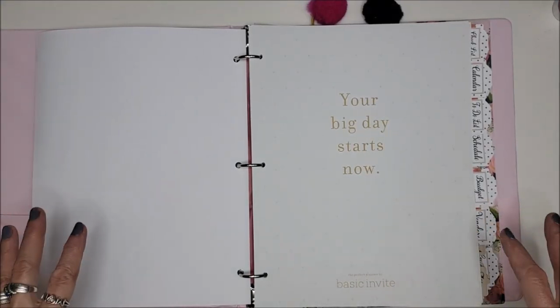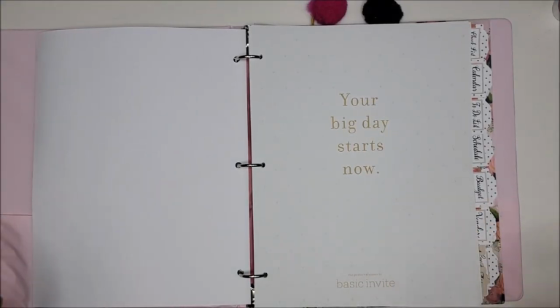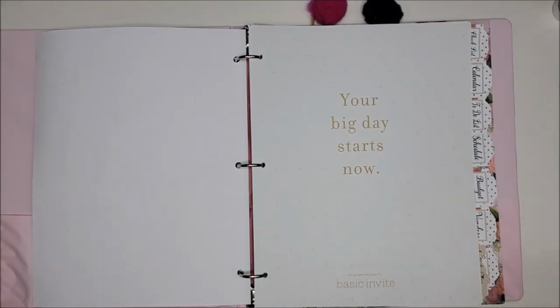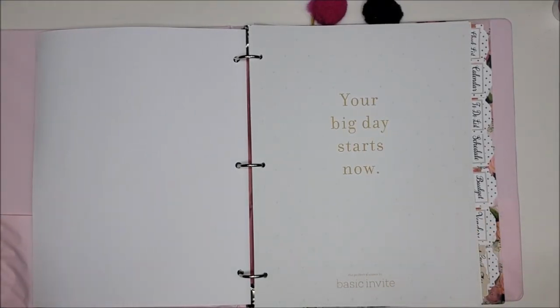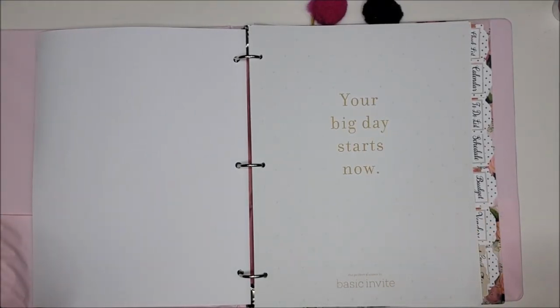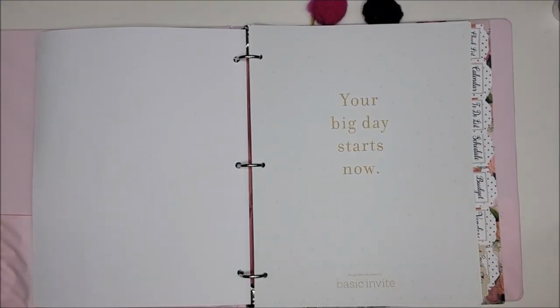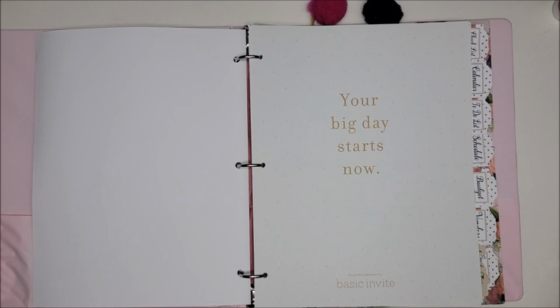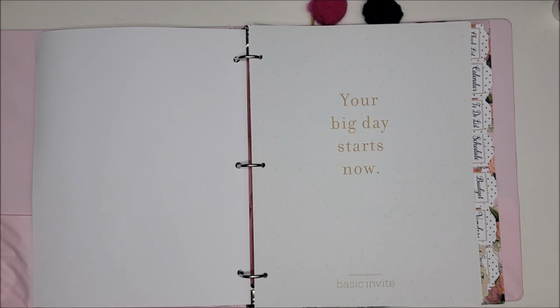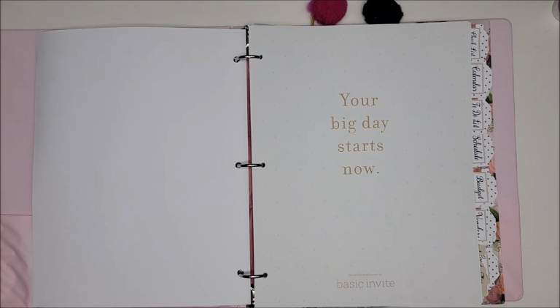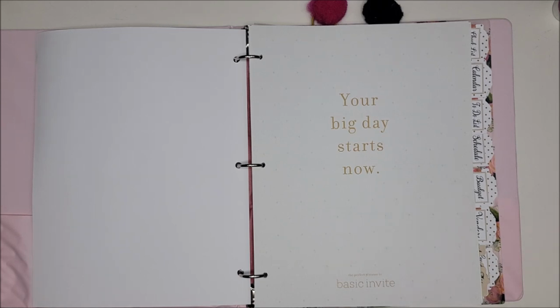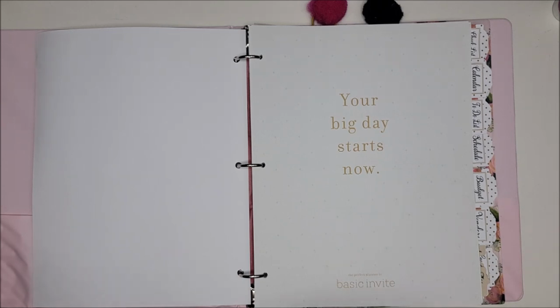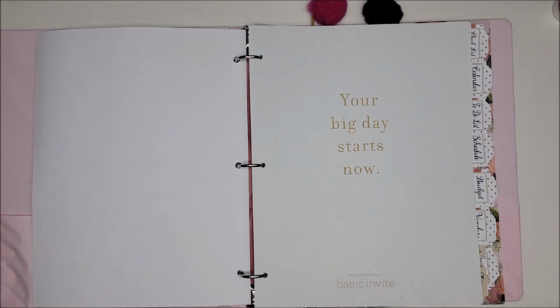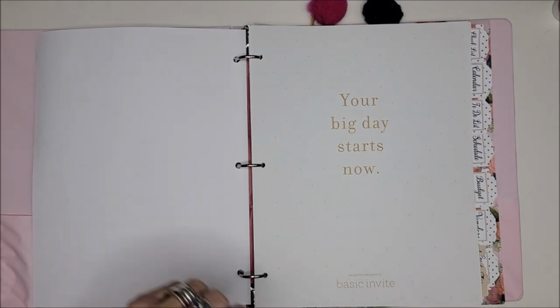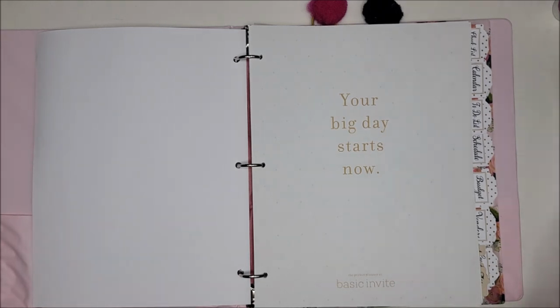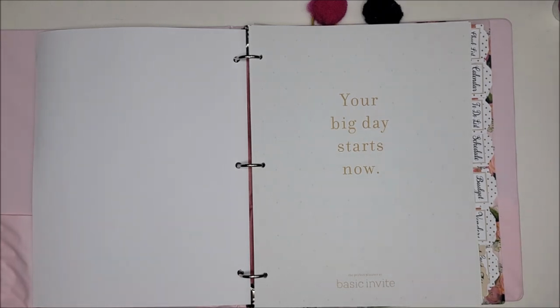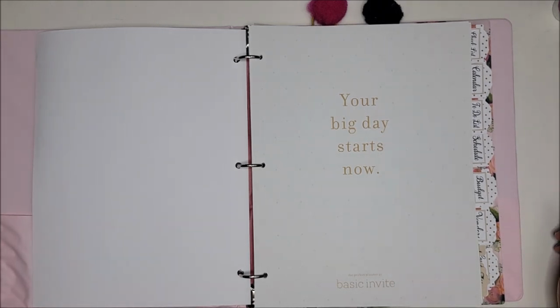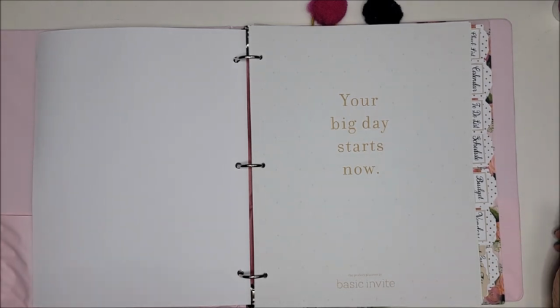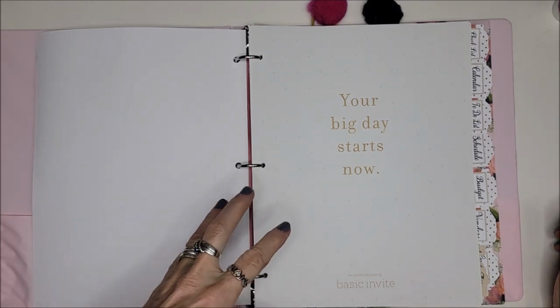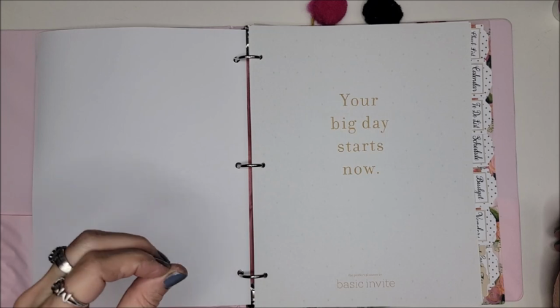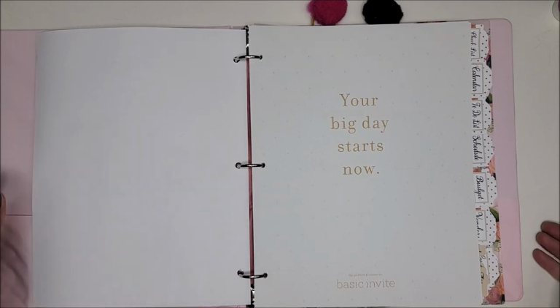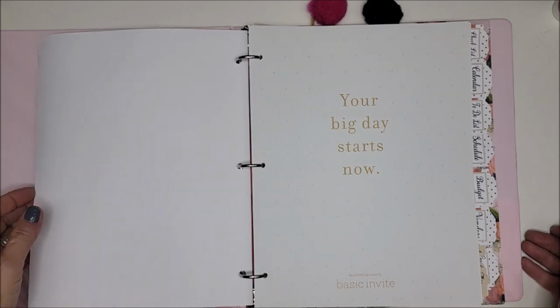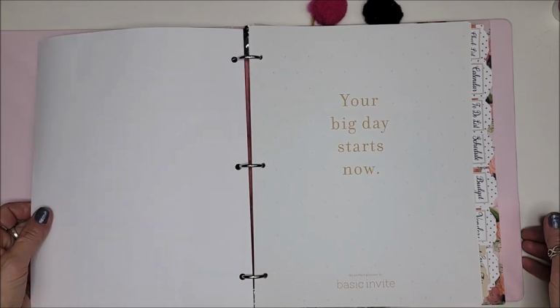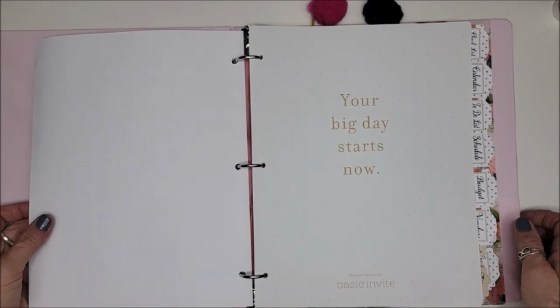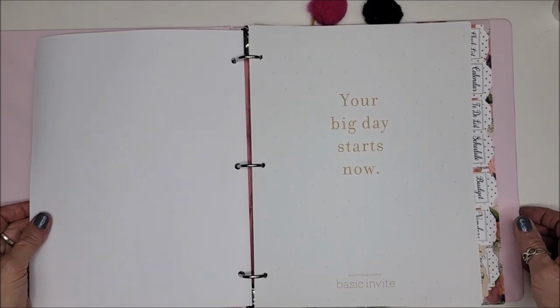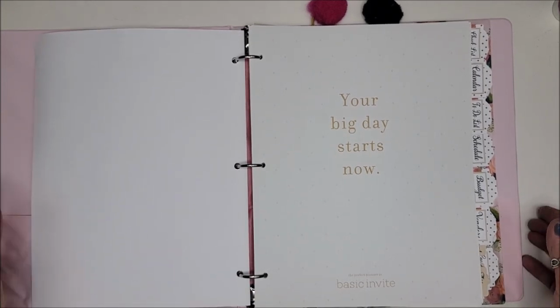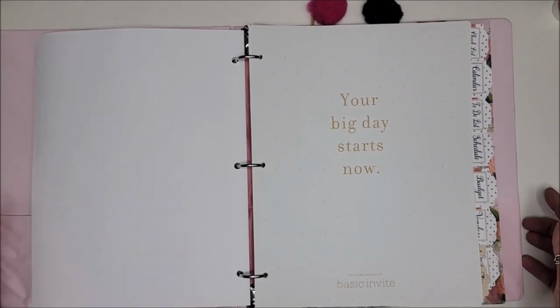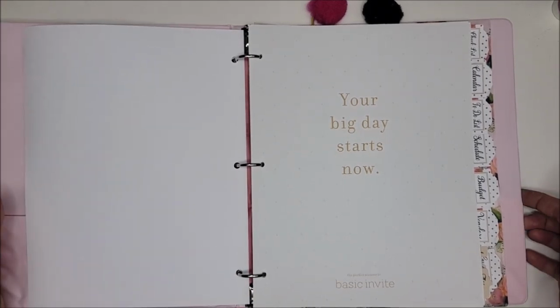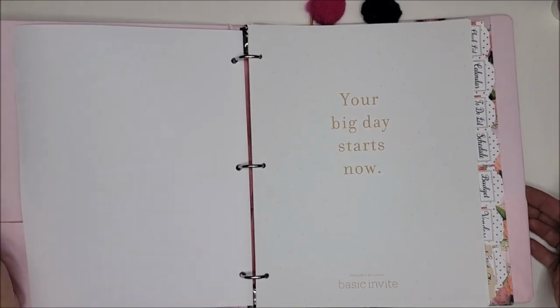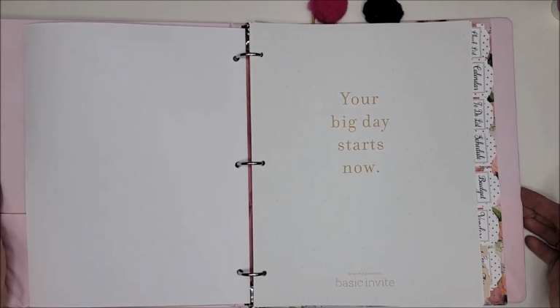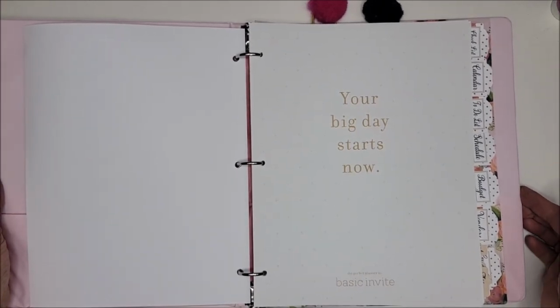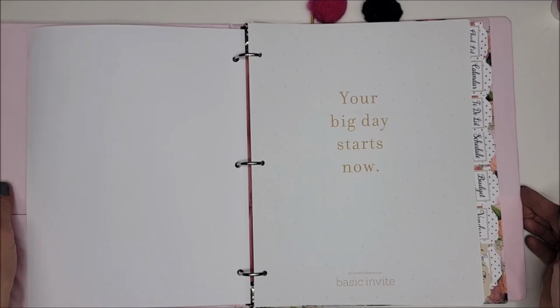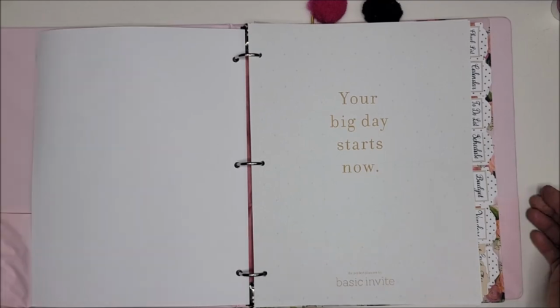The planner is a free printable and I'm going to link that in the description box below. I looked at planners — they can go for $40, $50, $60 and up — but I knew I wanted to make it.